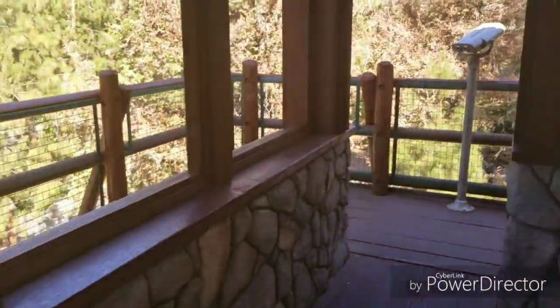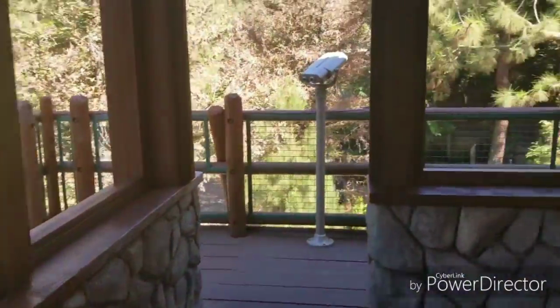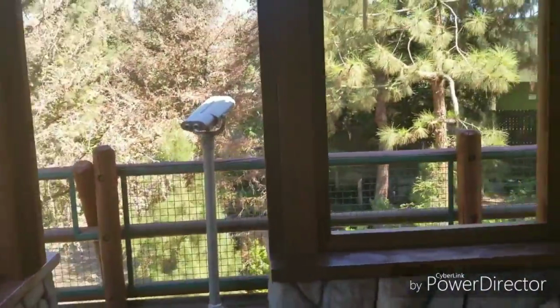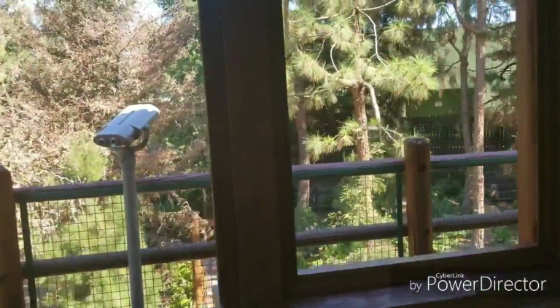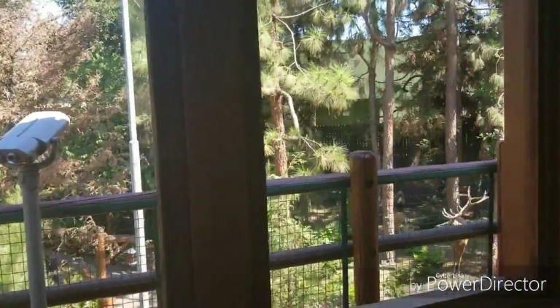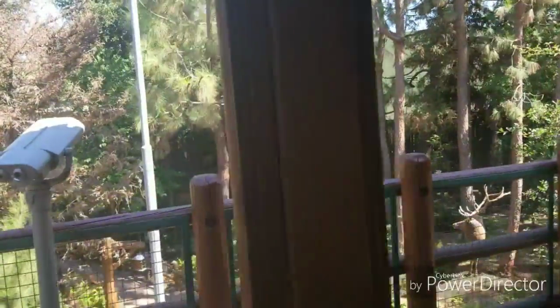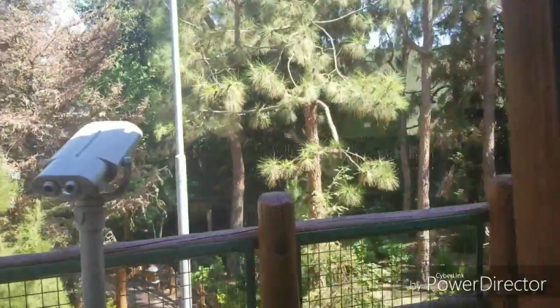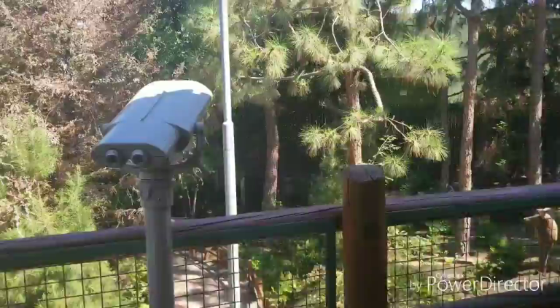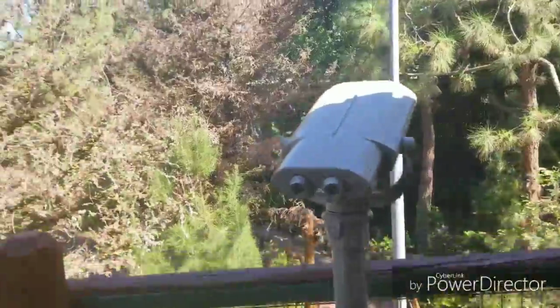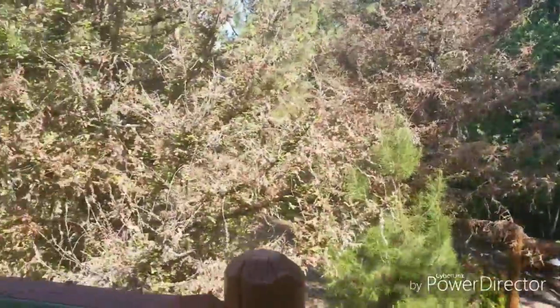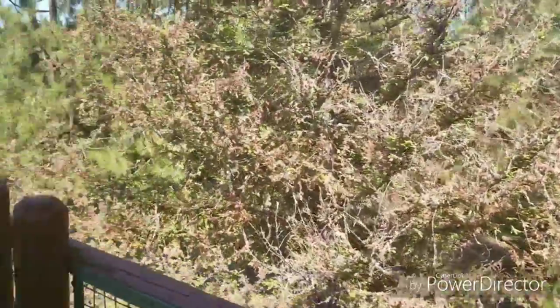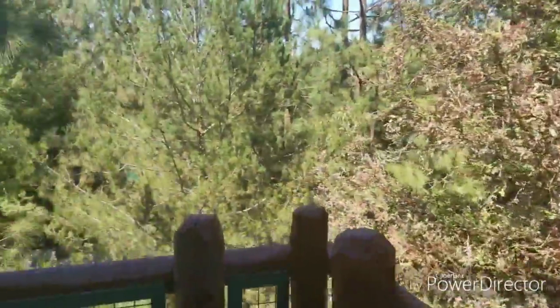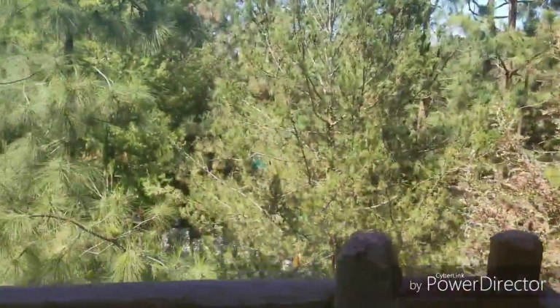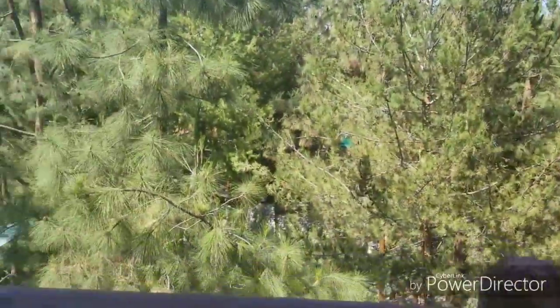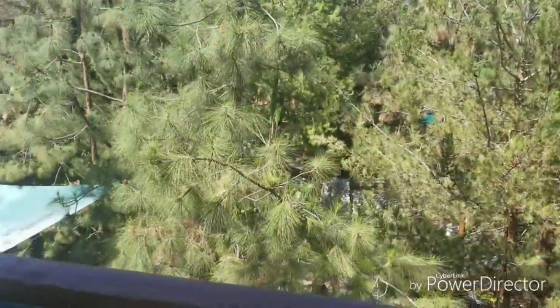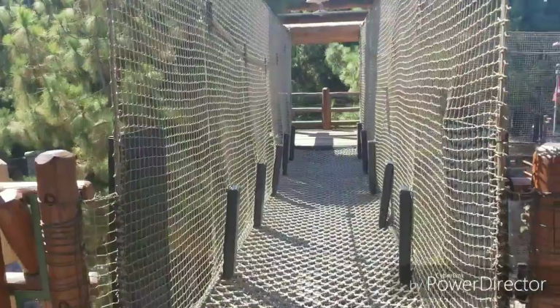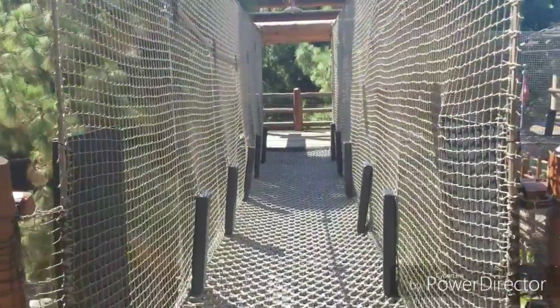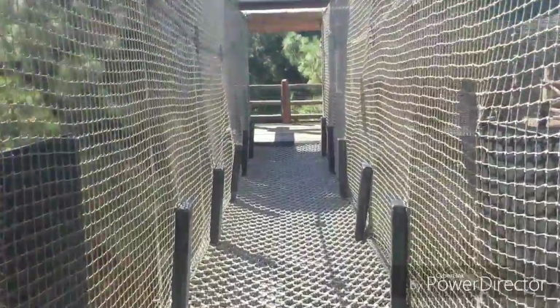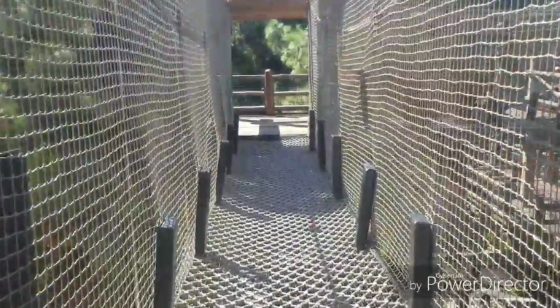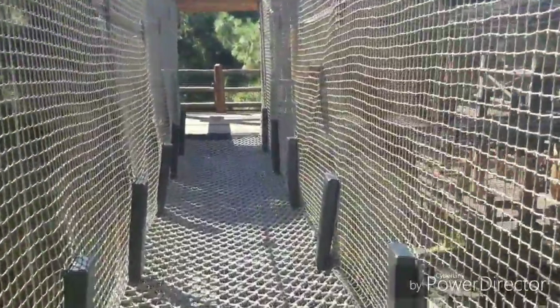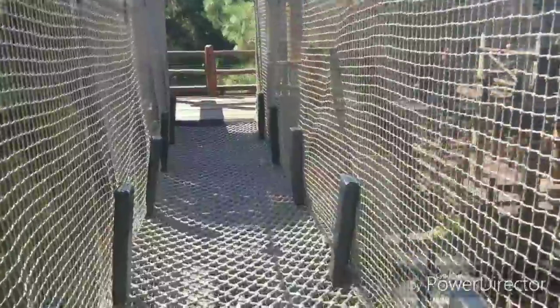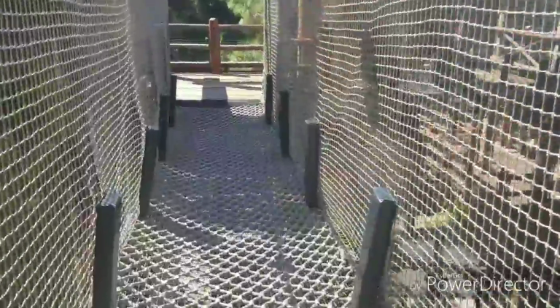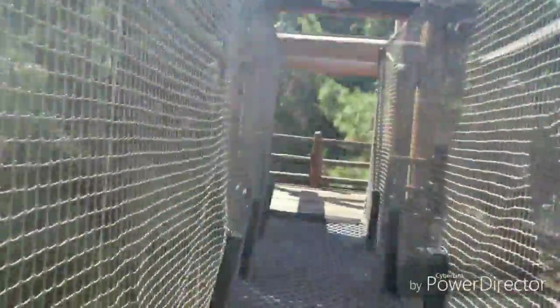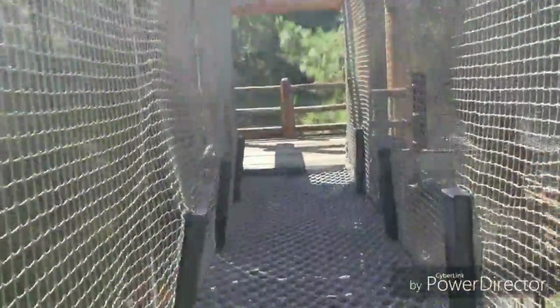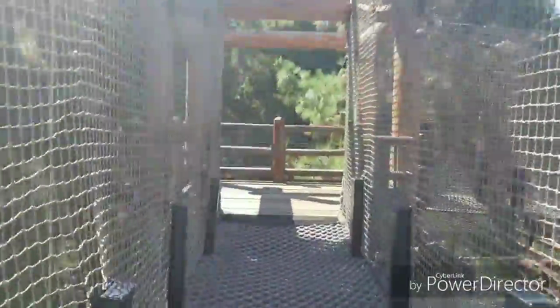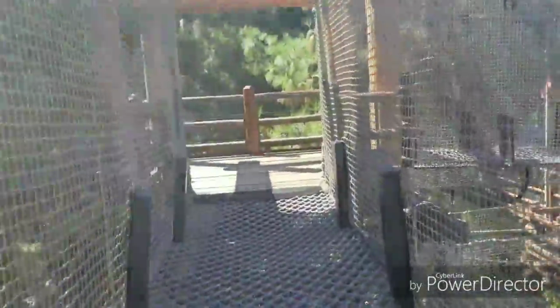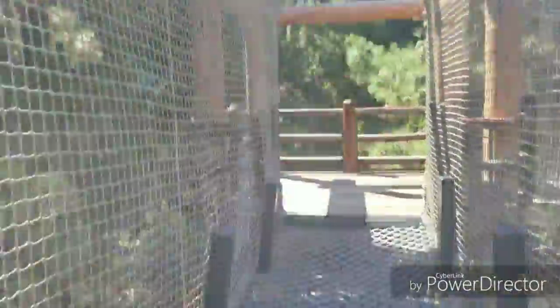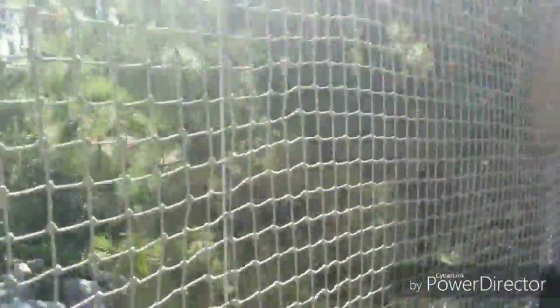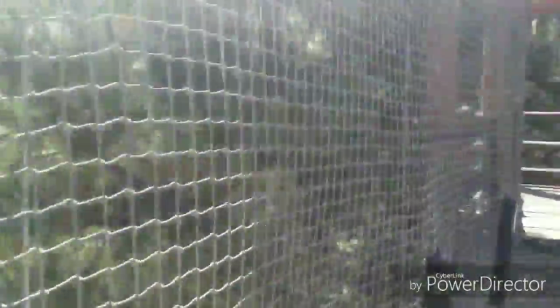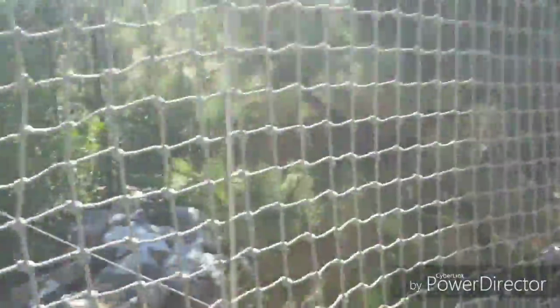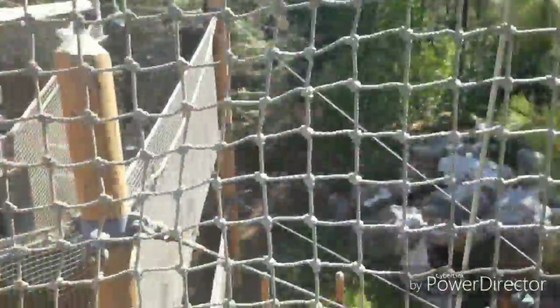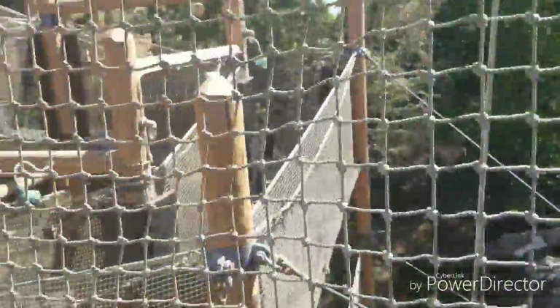They even have binoculars — you could look at some of the trees and things, or people-watch. Pretty cool! Here's one of these bridges right here — let's jump on. It's pretty cool walking across.